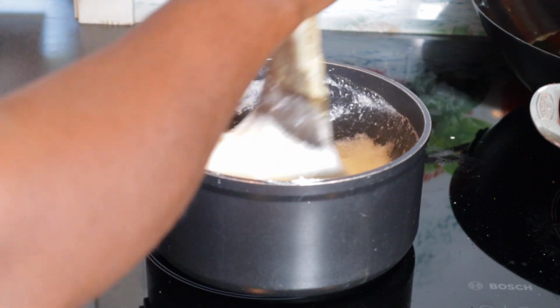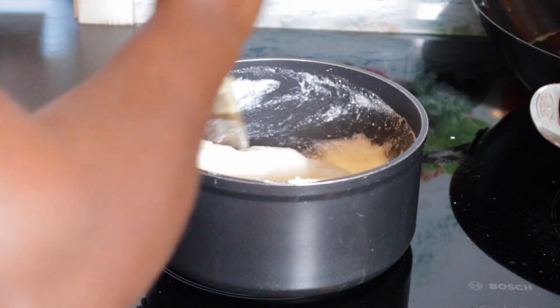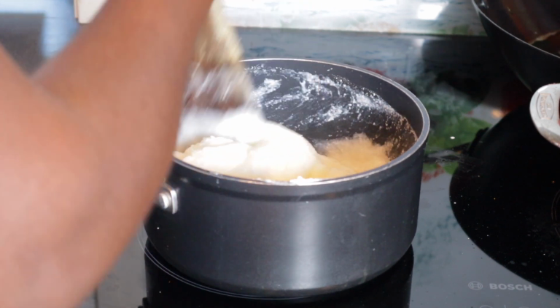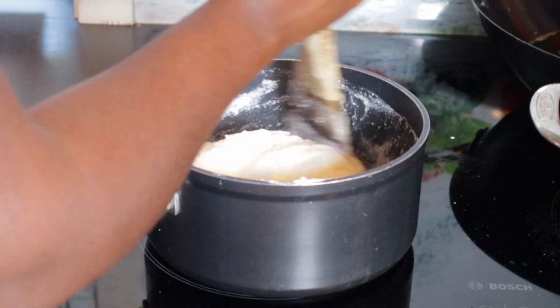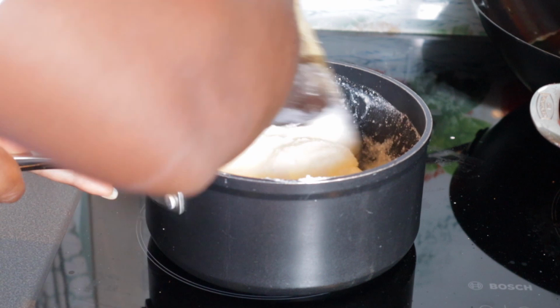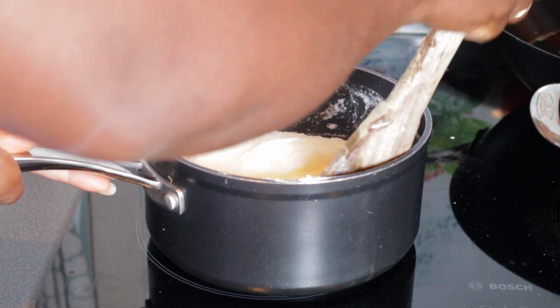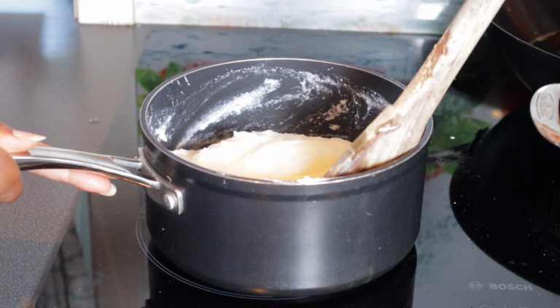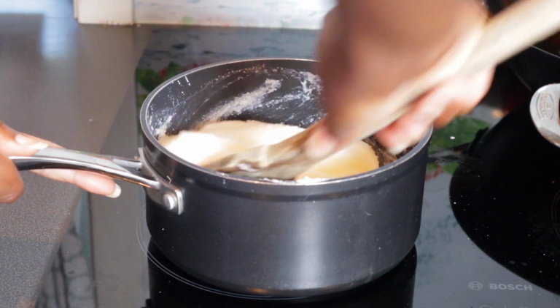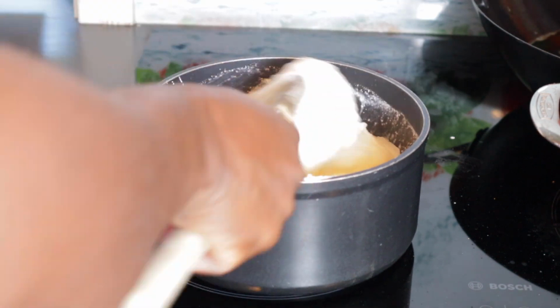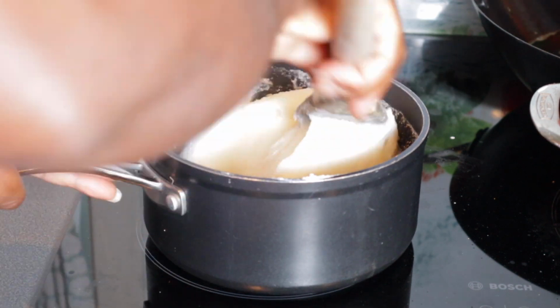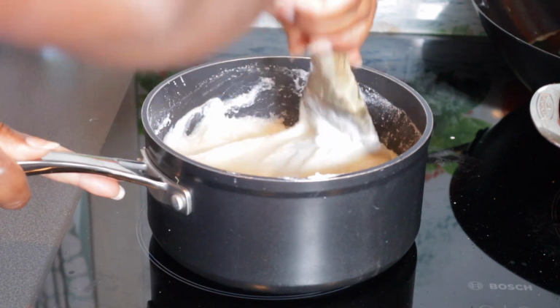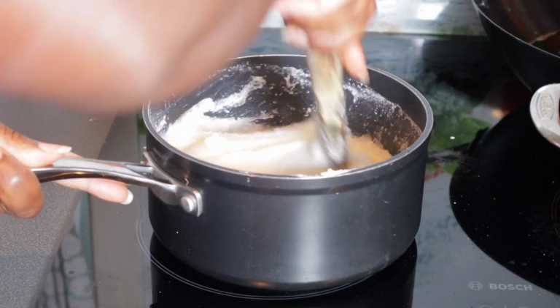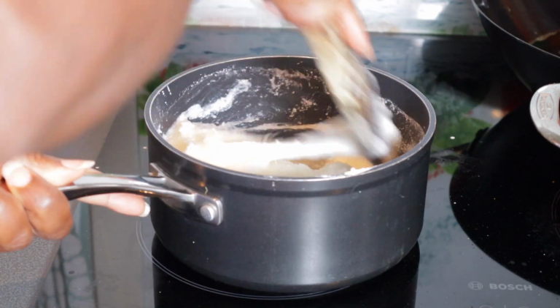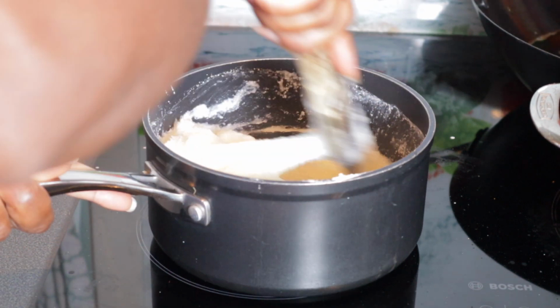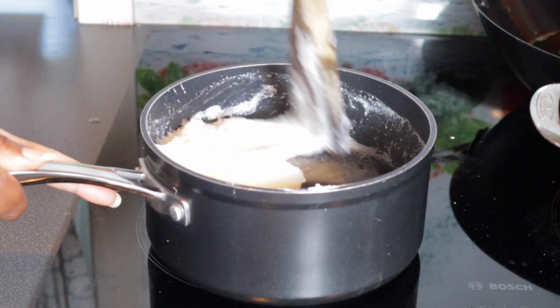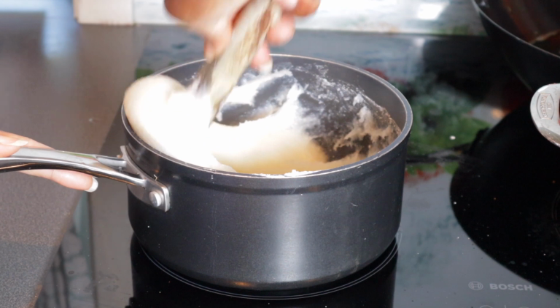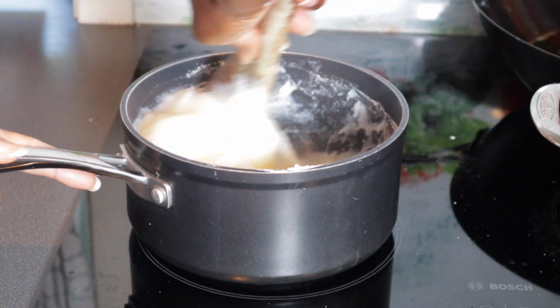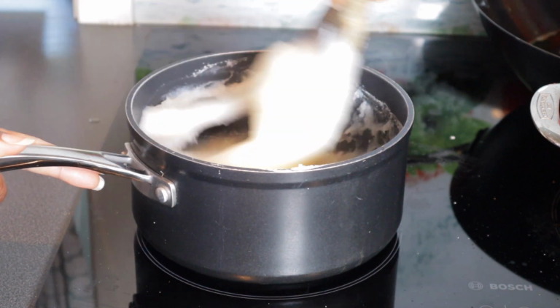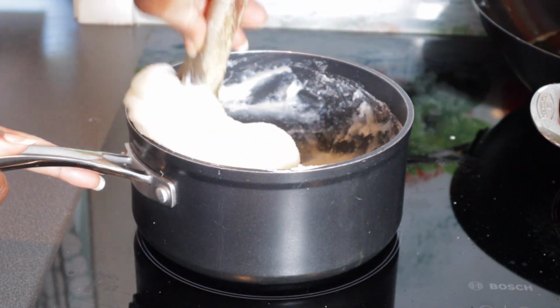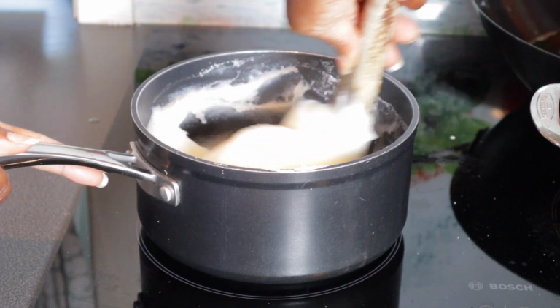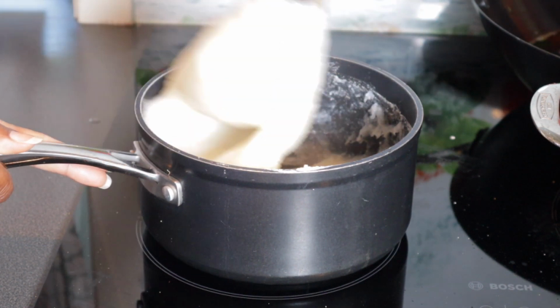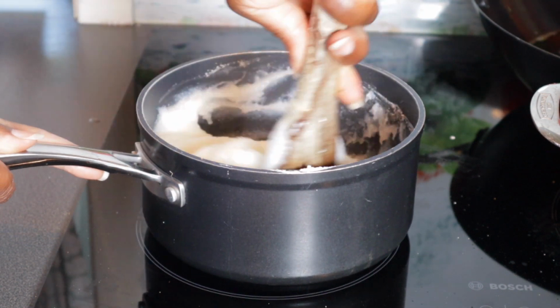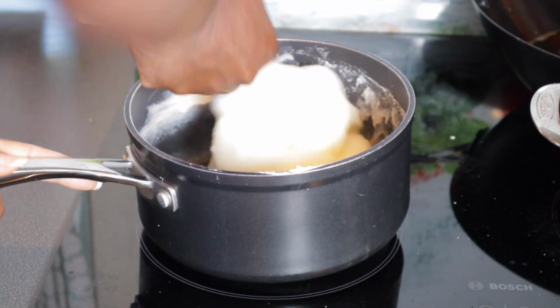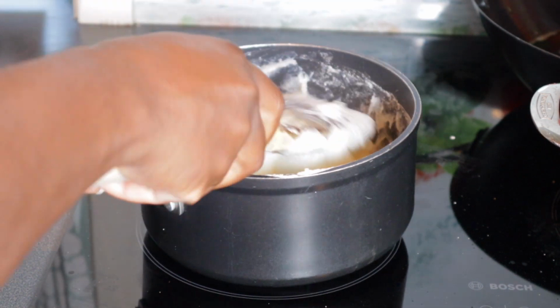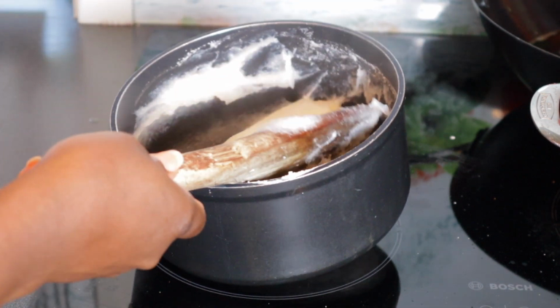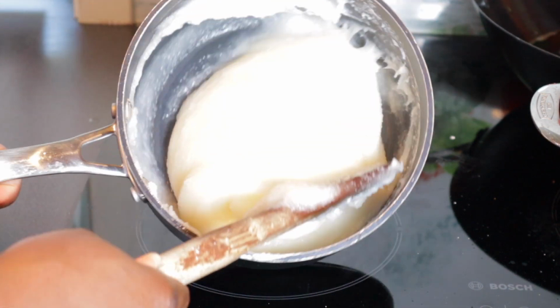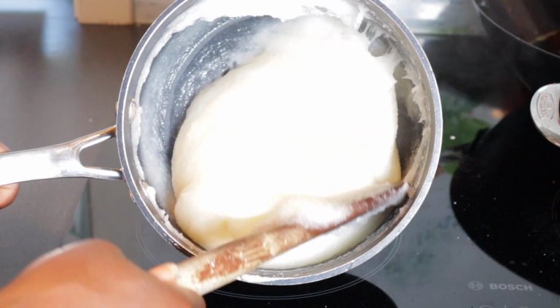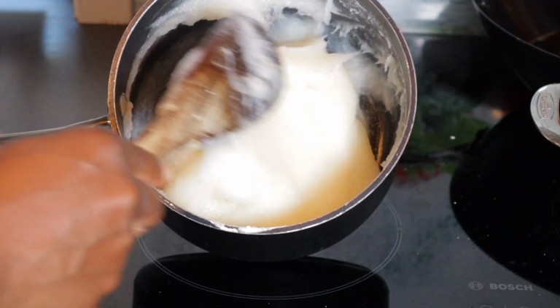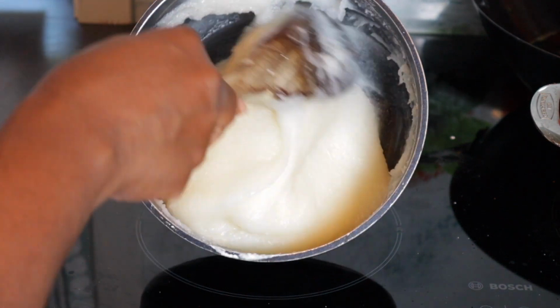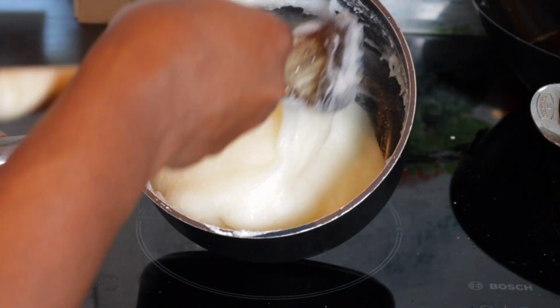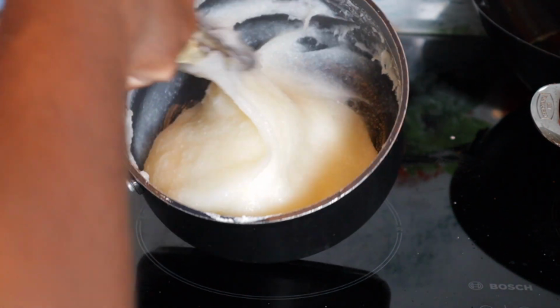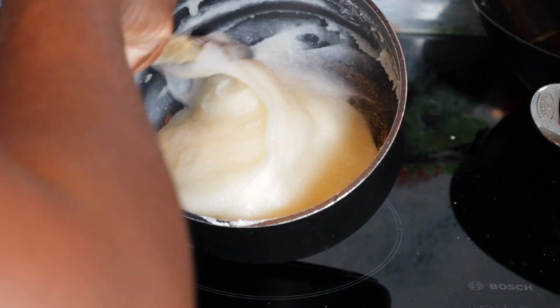Anyway, it was eatable — I ate it and it was really good. After it cooled down the thing was really, really good. Oh my god, I enjoyed this homemade cassava fufu. It tastes really good.